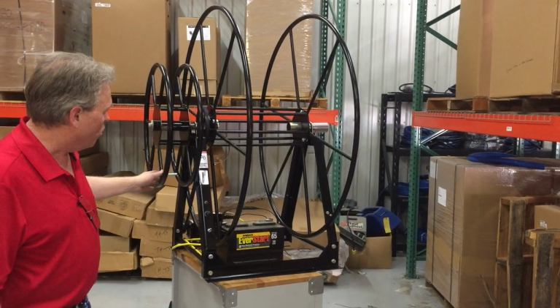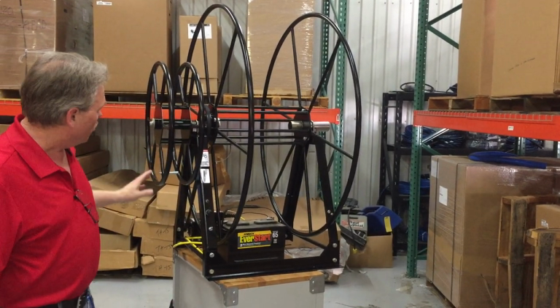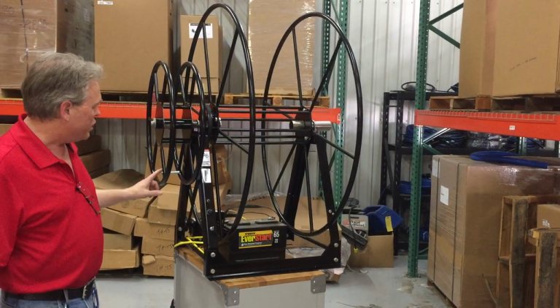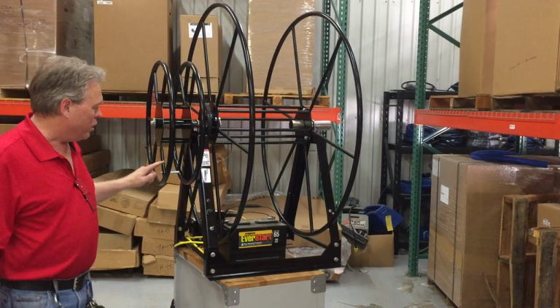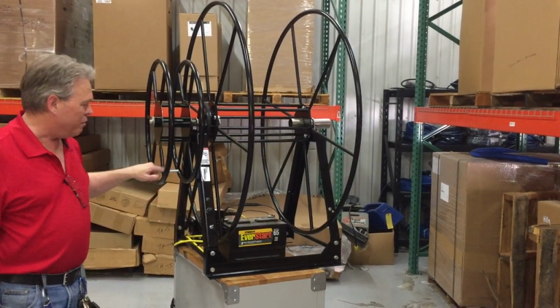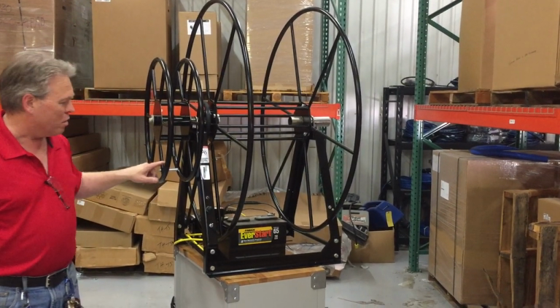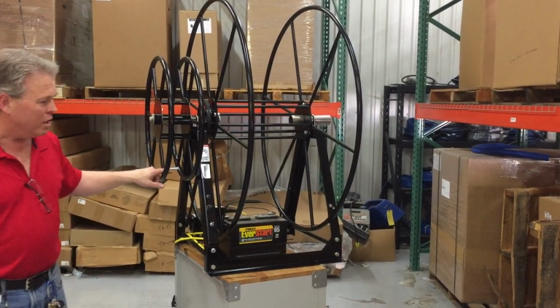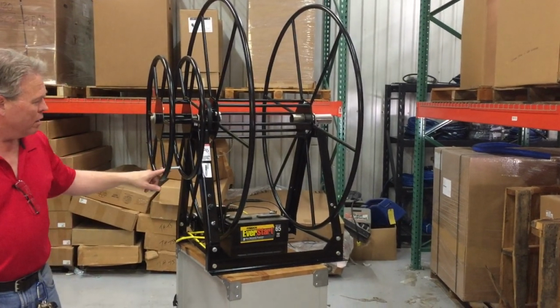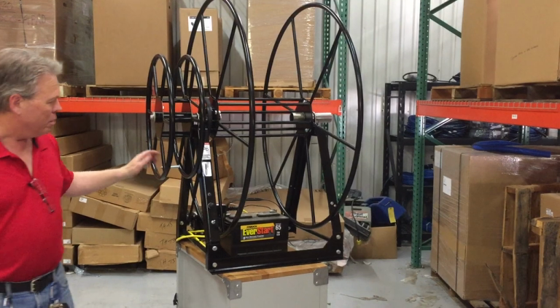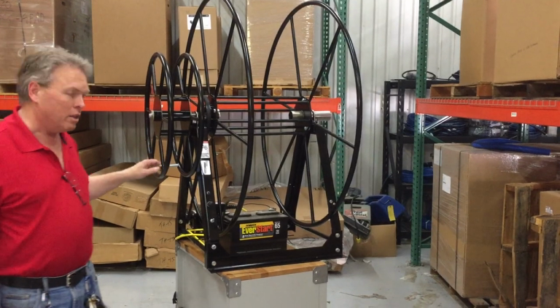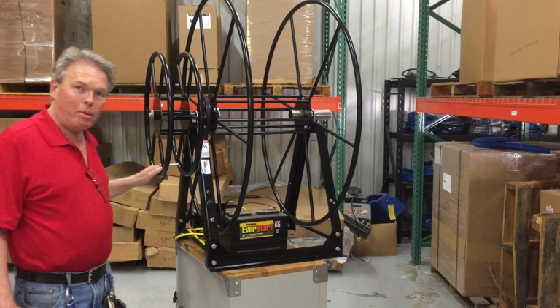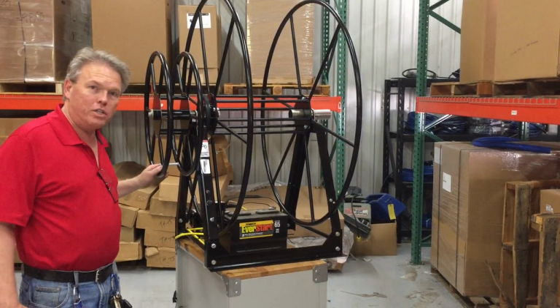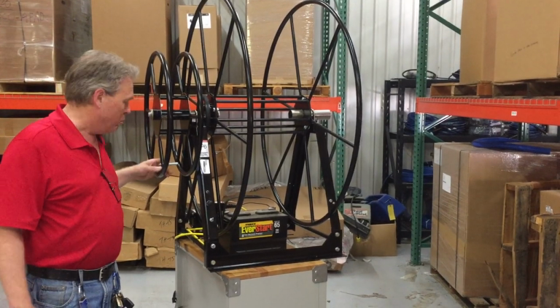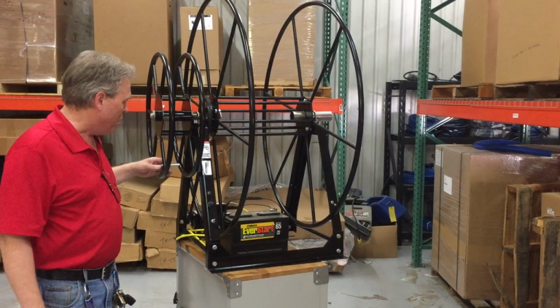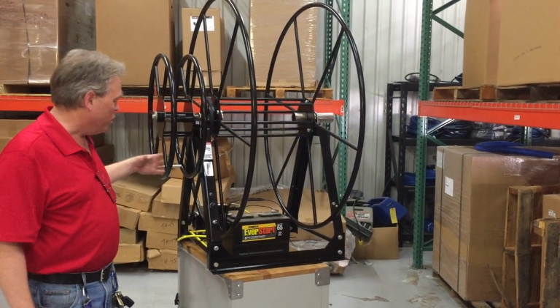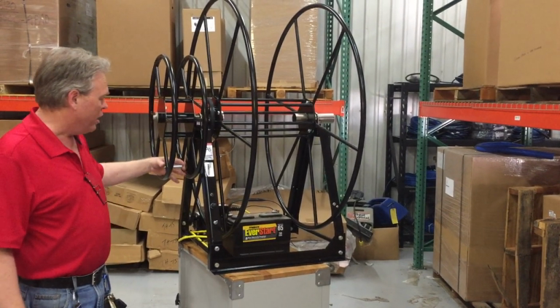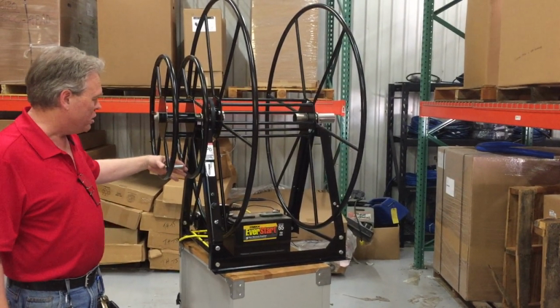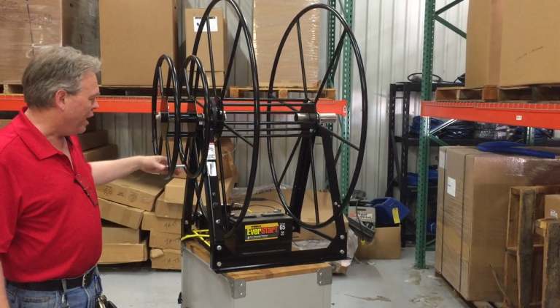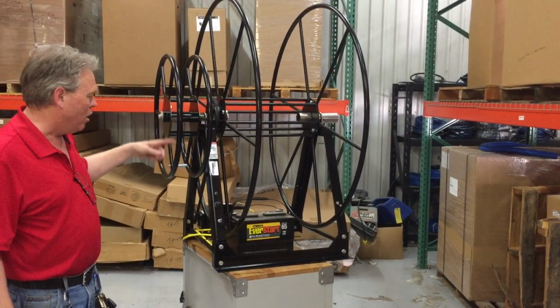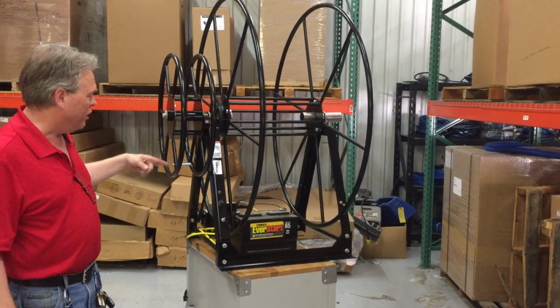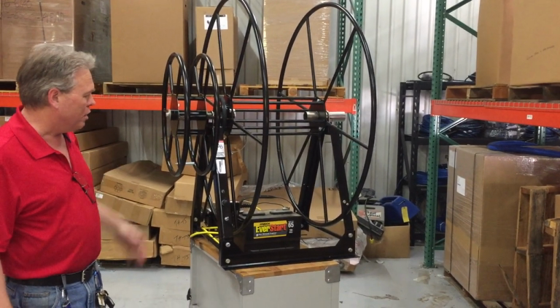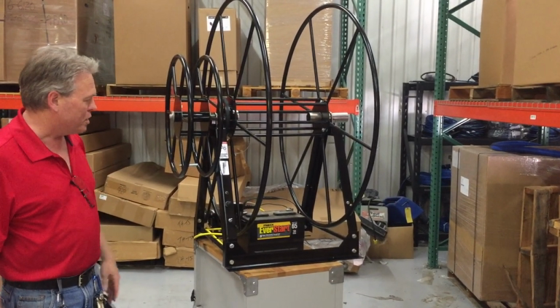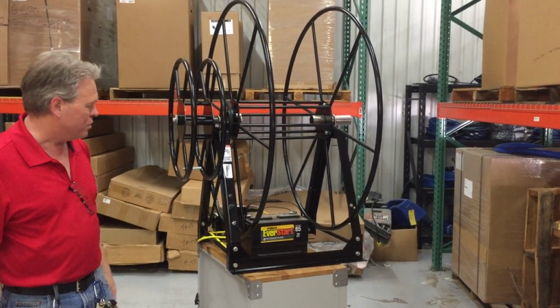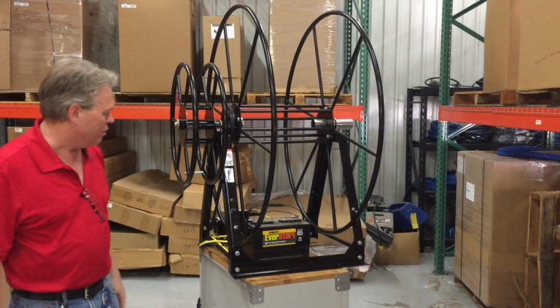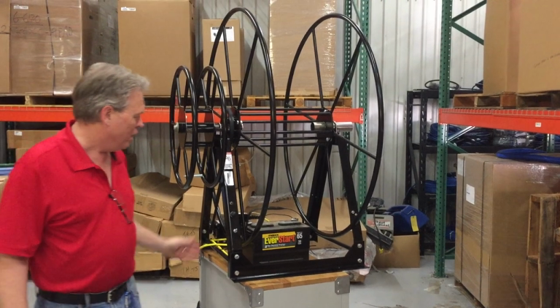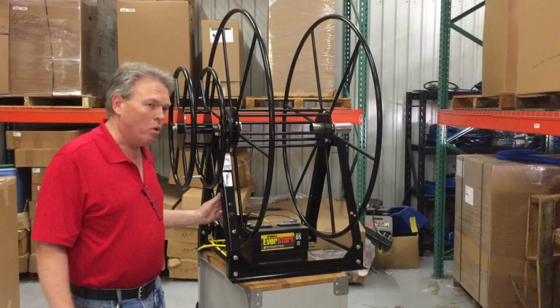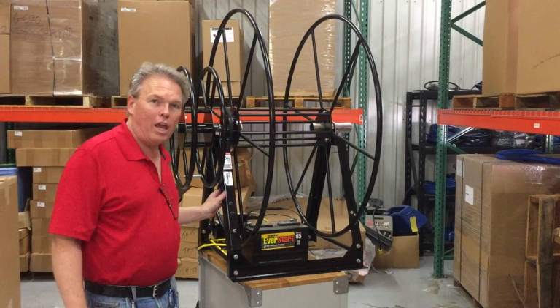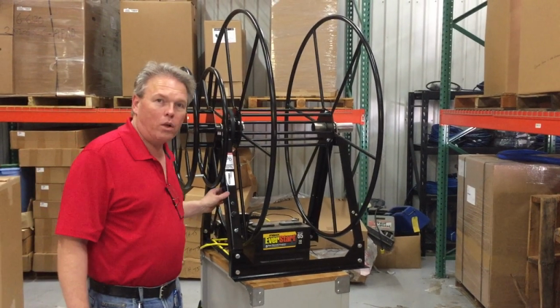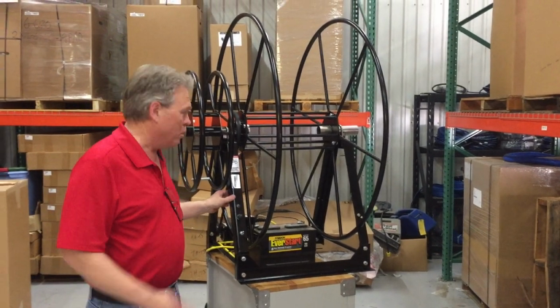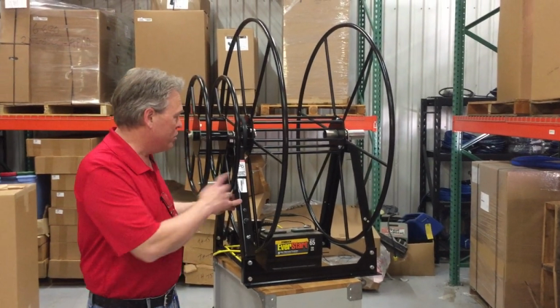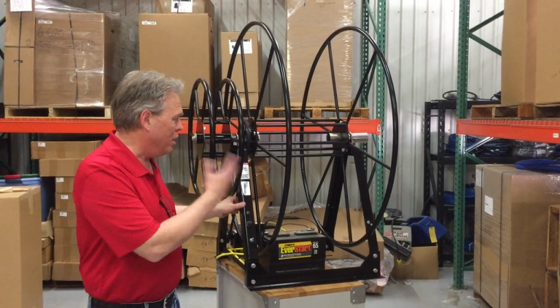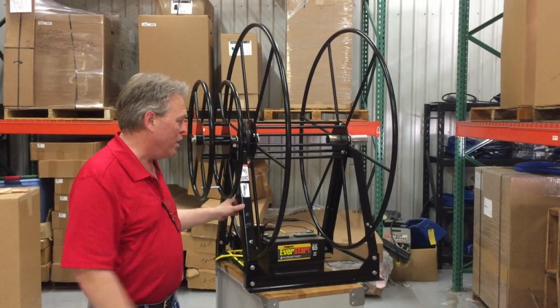When we ship it, we do have this turned in to make the packaging a little bit smaller. When you get it, you'll just take the handle off and flip it to the other side. You can request the reels to be in either way.